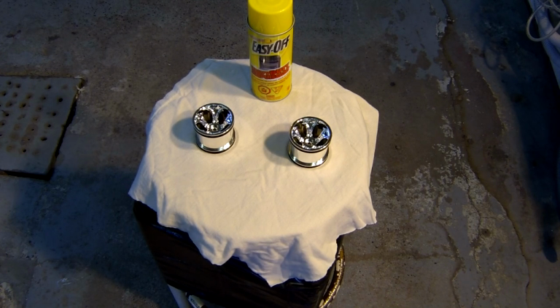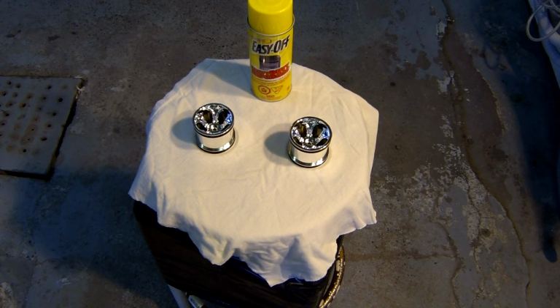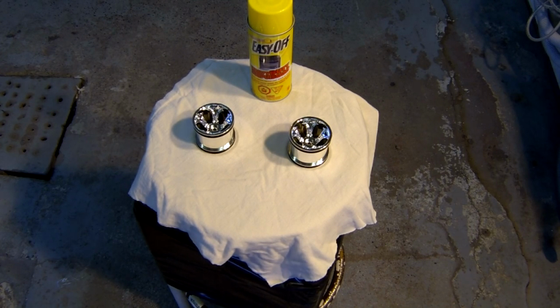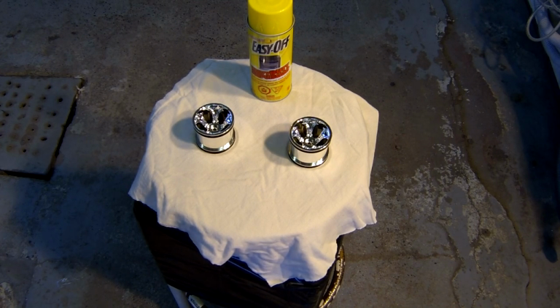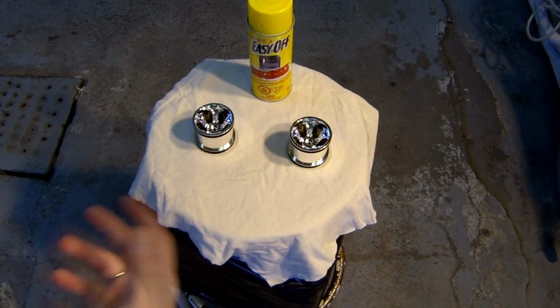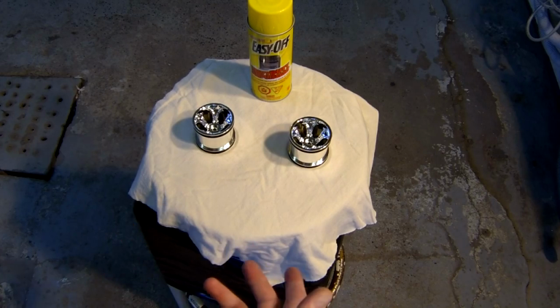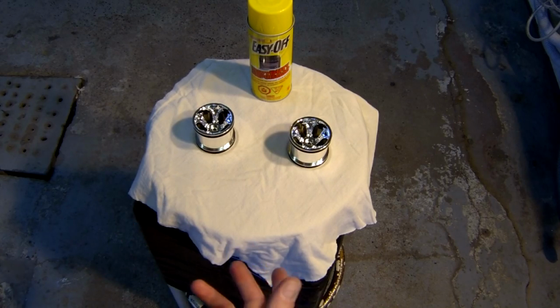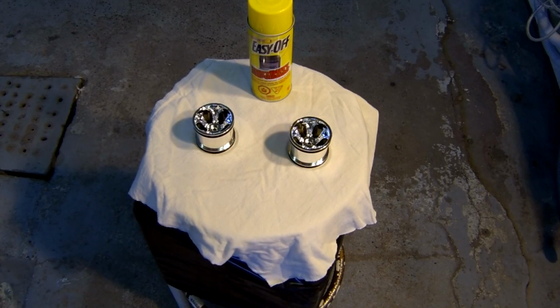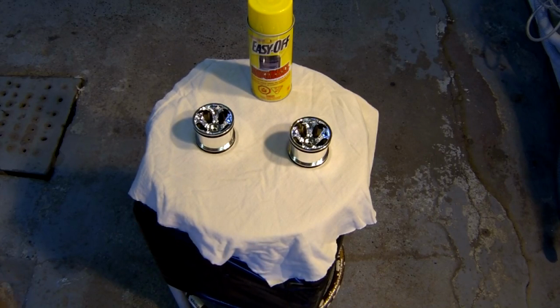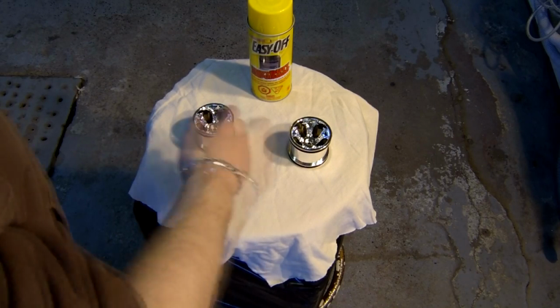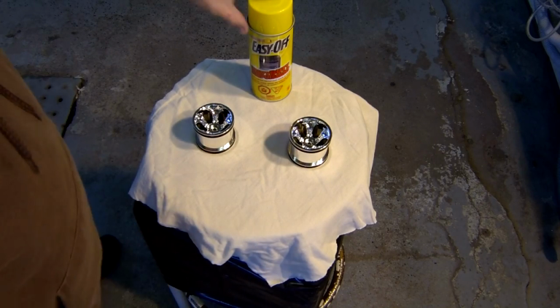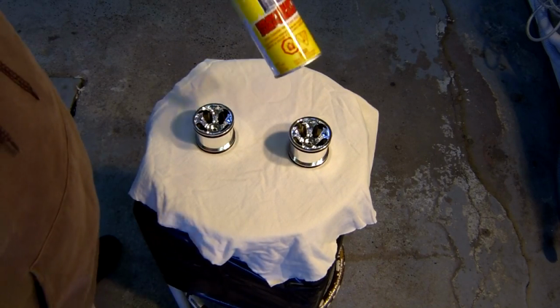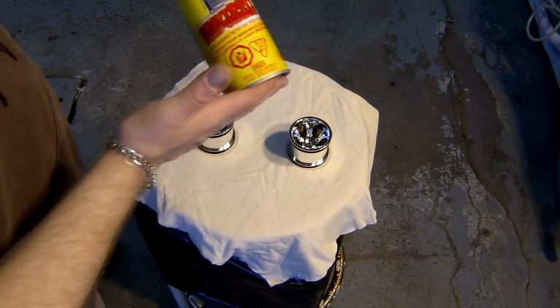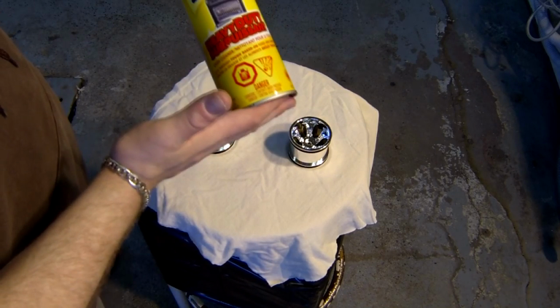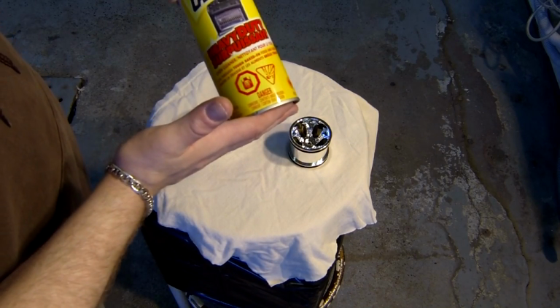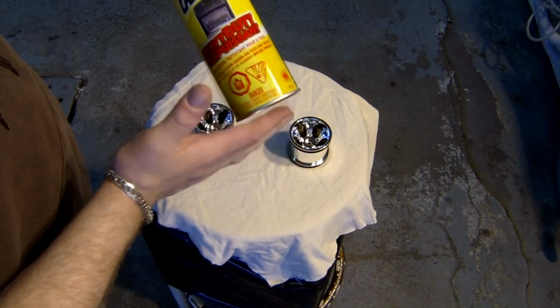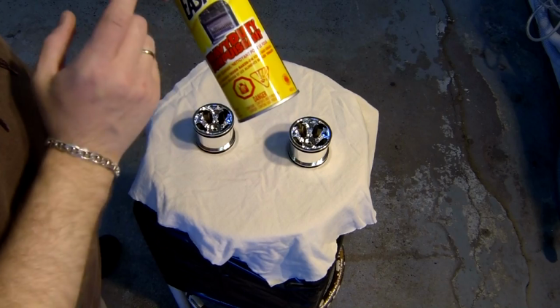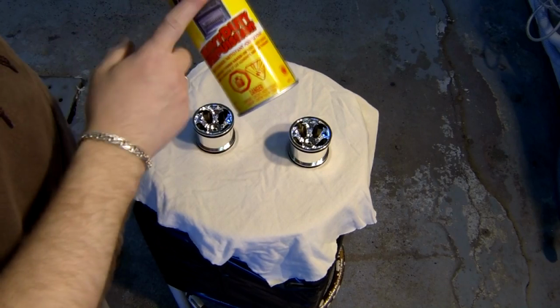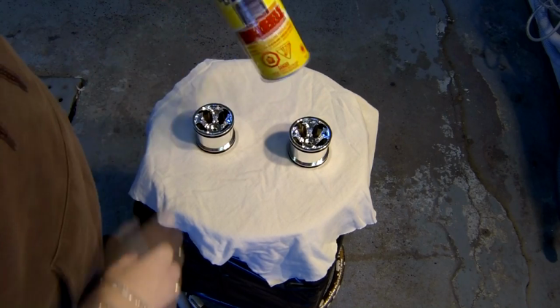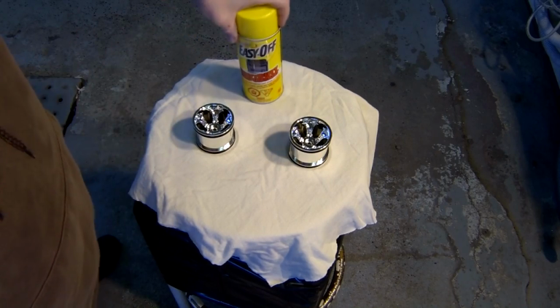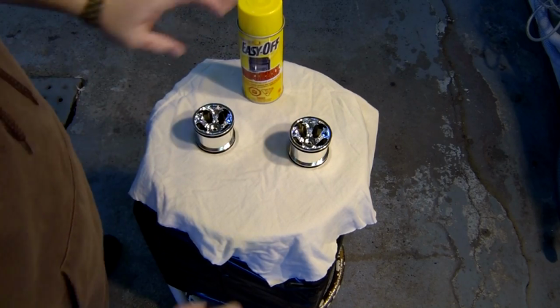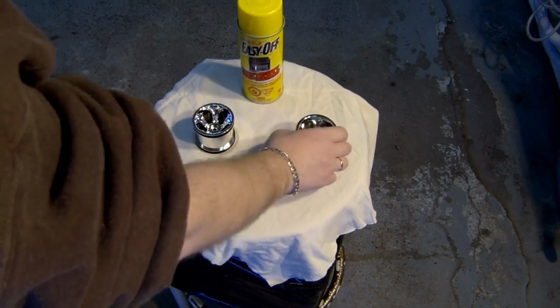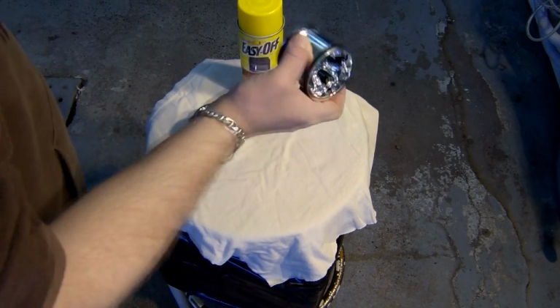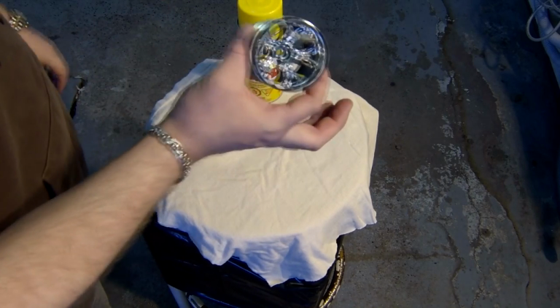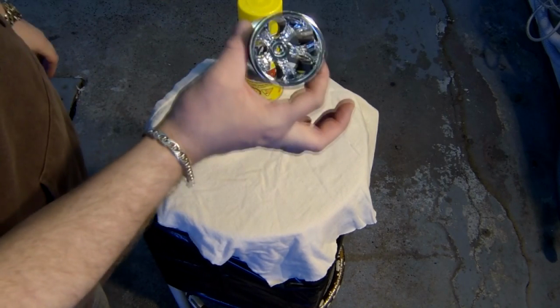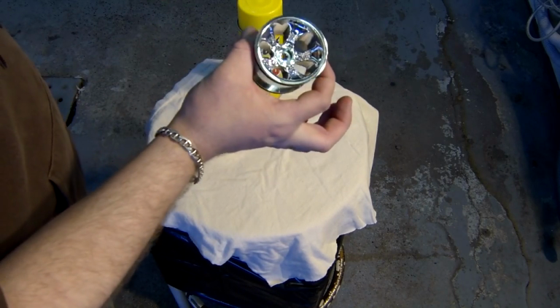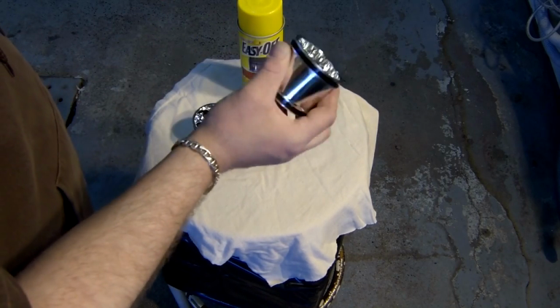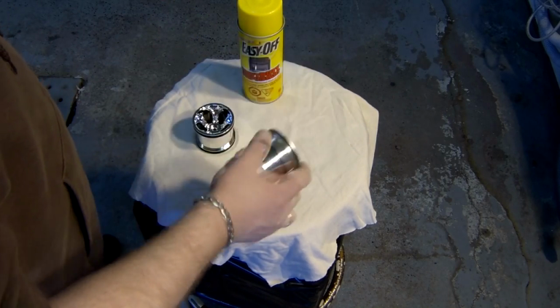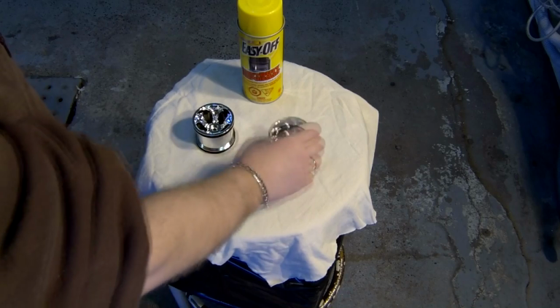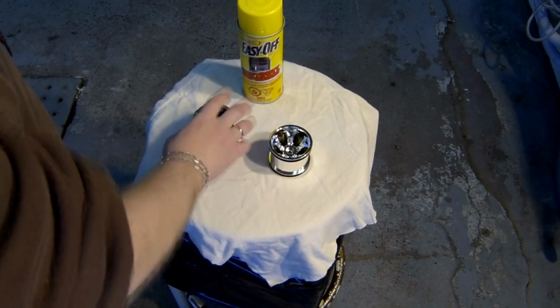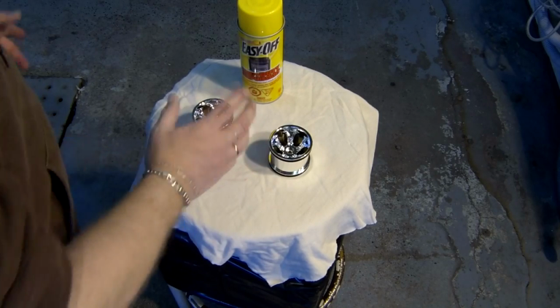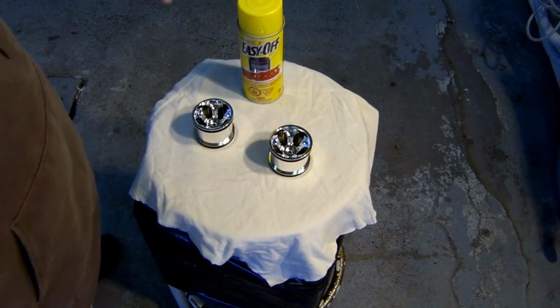Hey guys, some of you are asking me how to remove chrome on rims. Very easy — a bottle of Easy Off, the high-strength heavy-duty one, will be able to remove chrome on any wheels very easily.